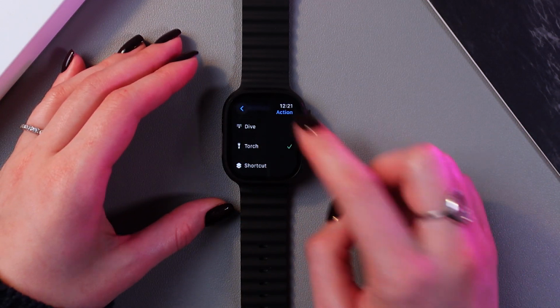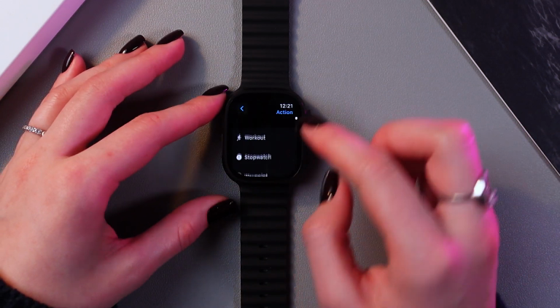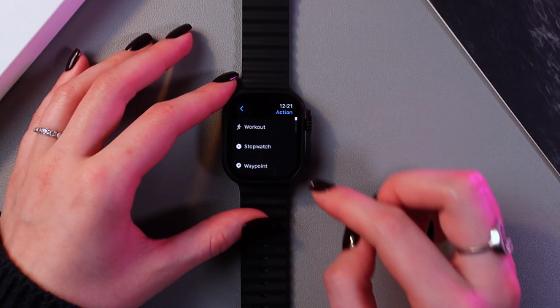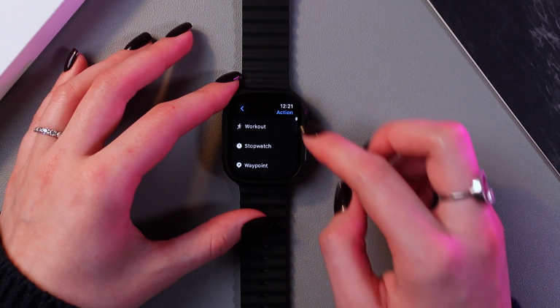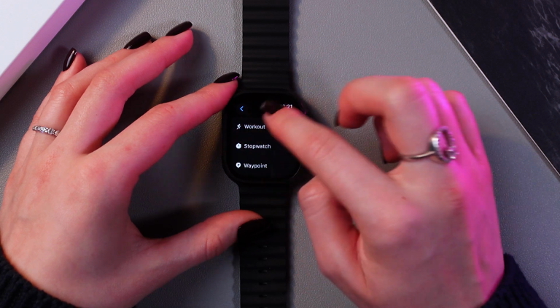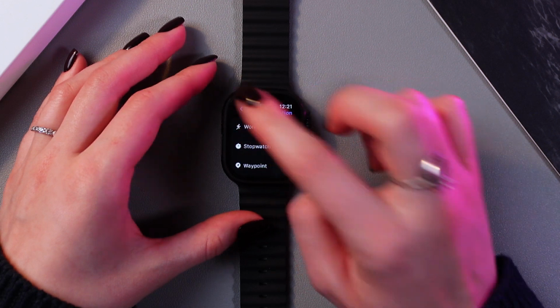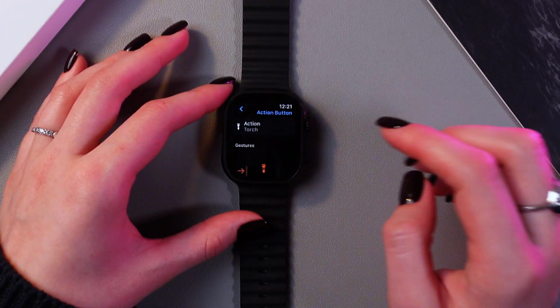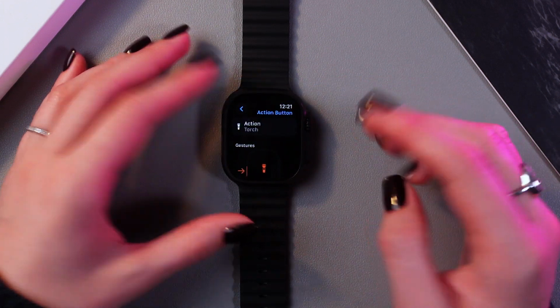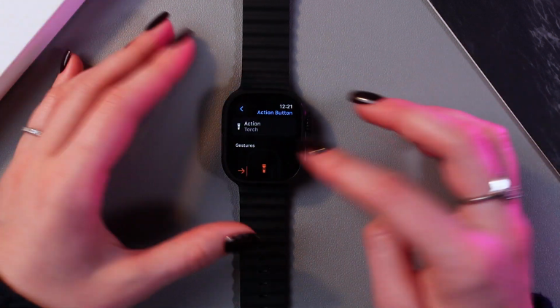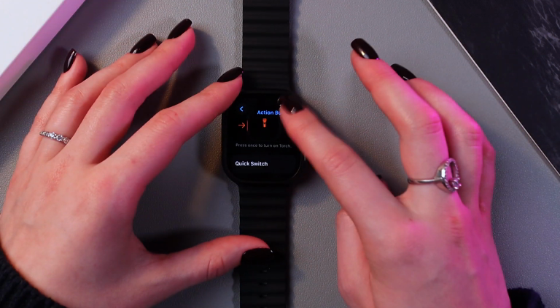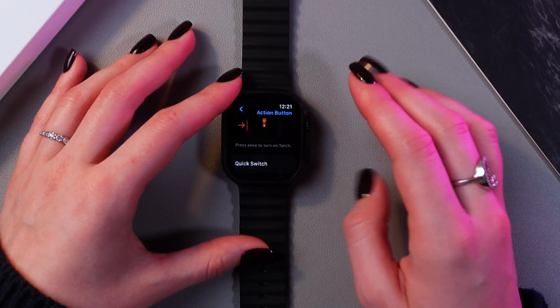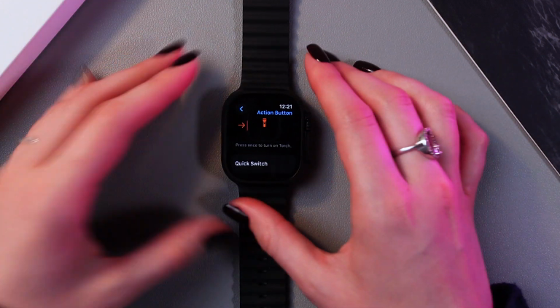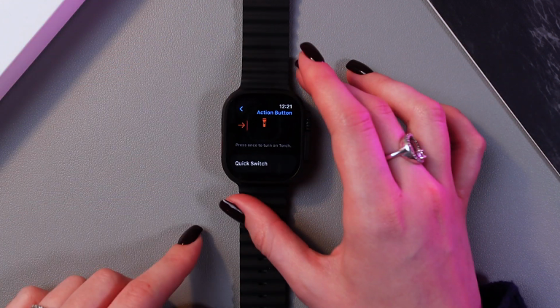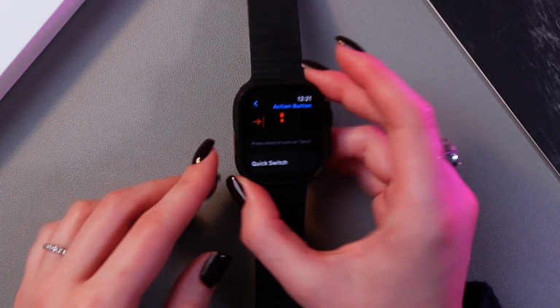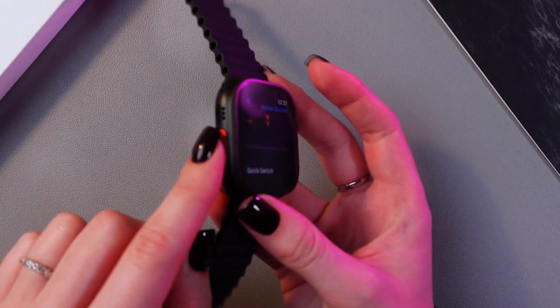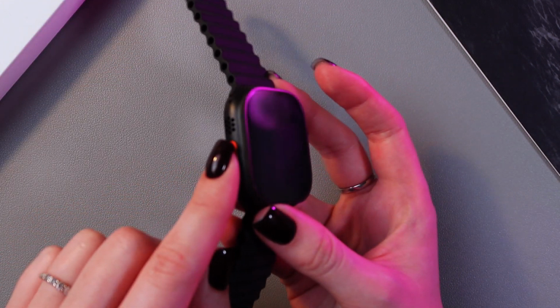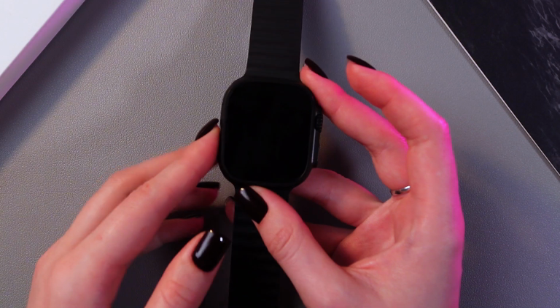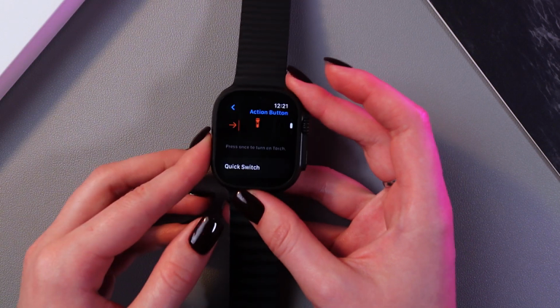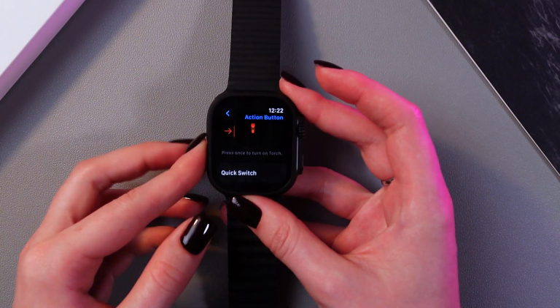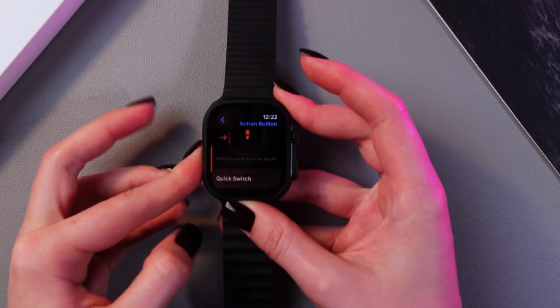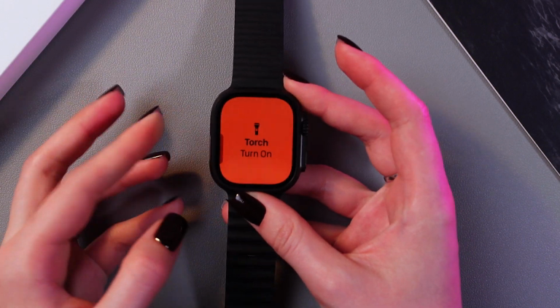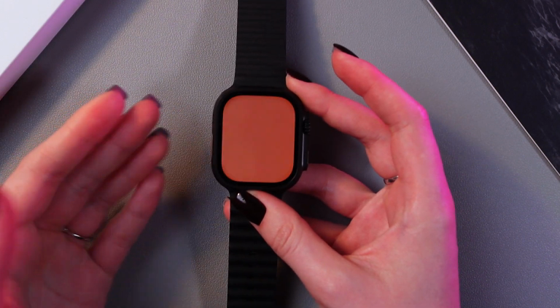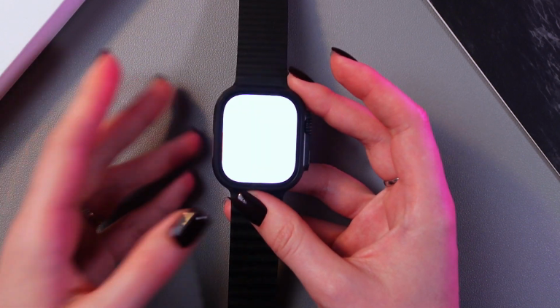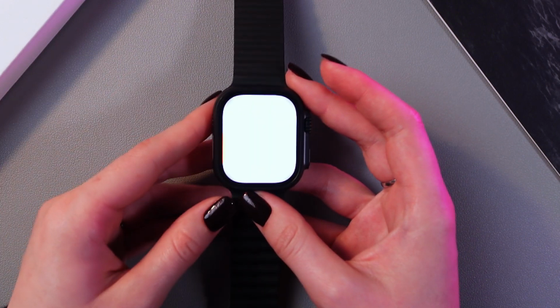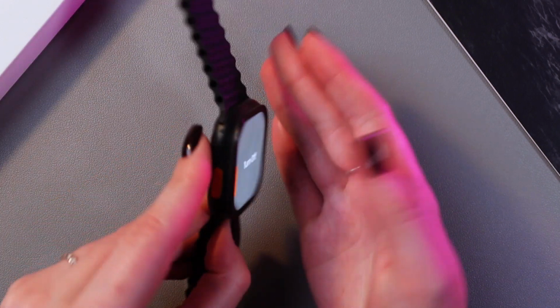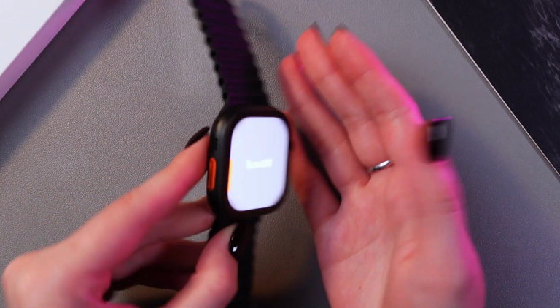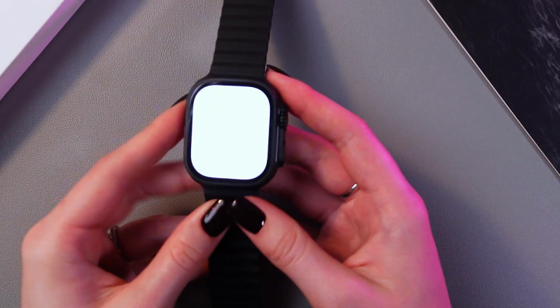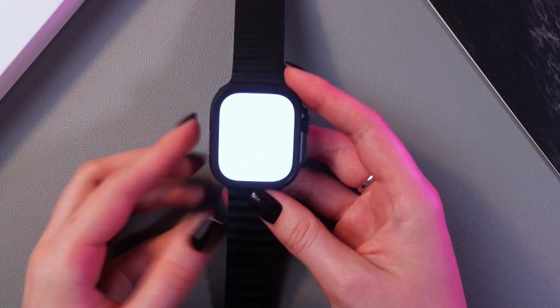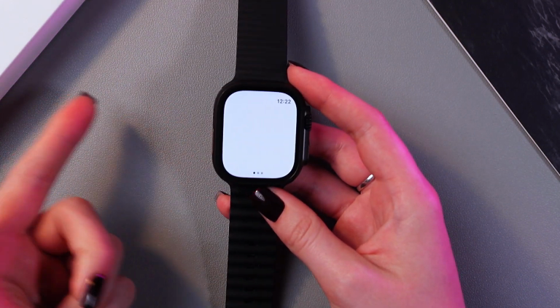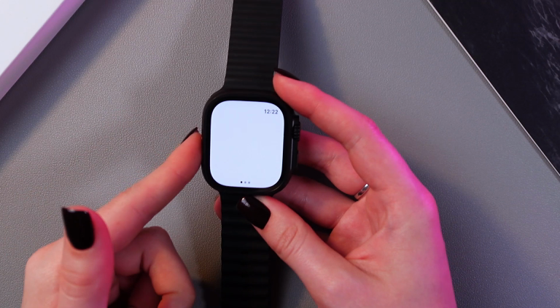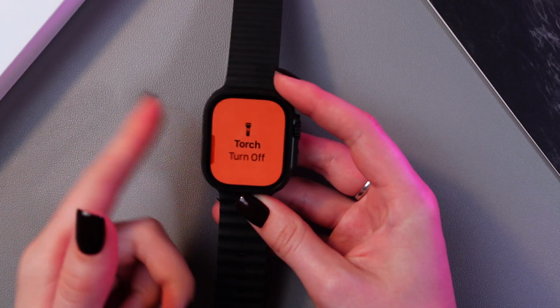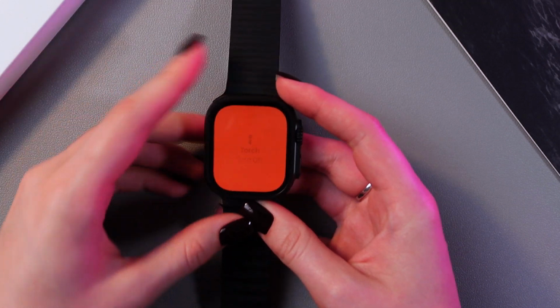Here is flashlight, and just use this arrow to save the changes by going back. Now when you press this action button, the flashlight will be enabled immediately, just like that. Press again to disable it.